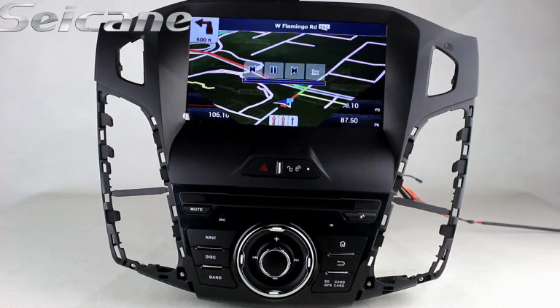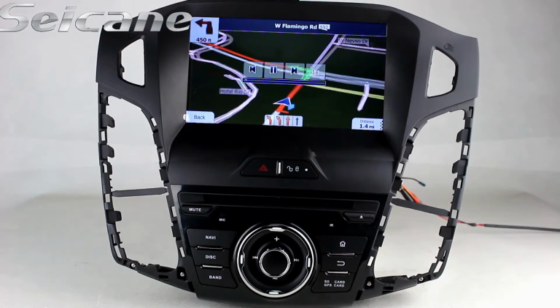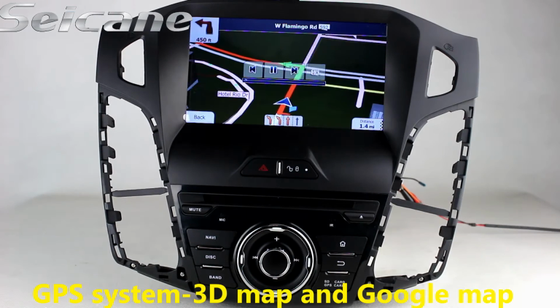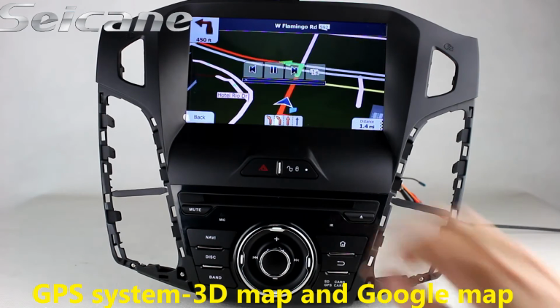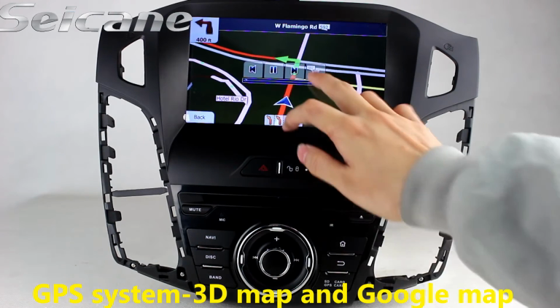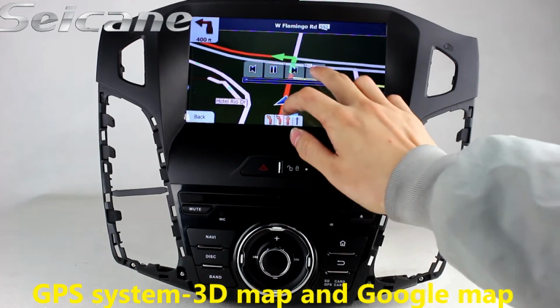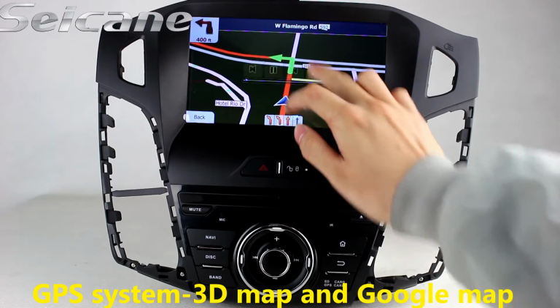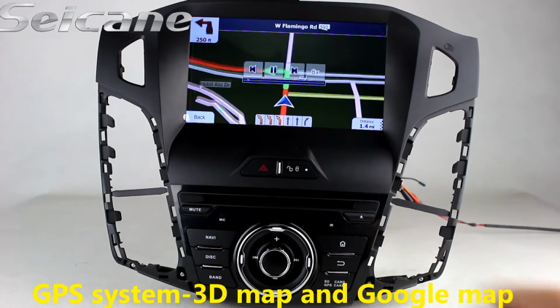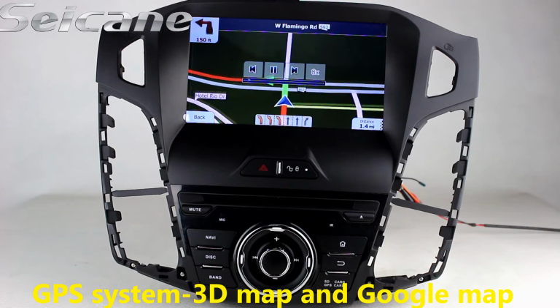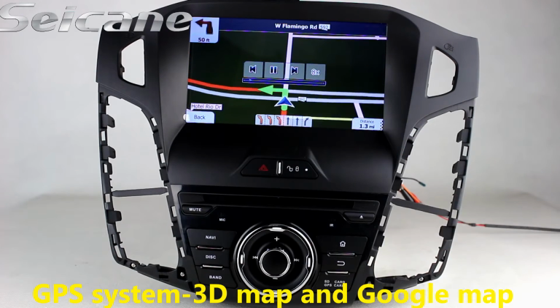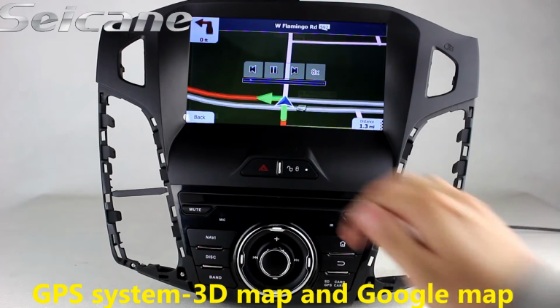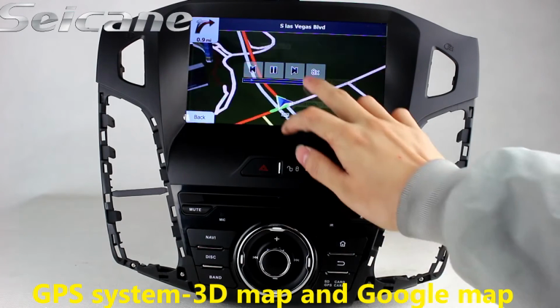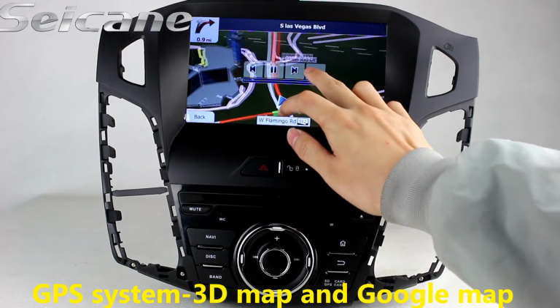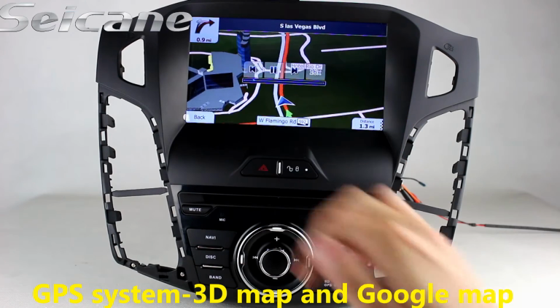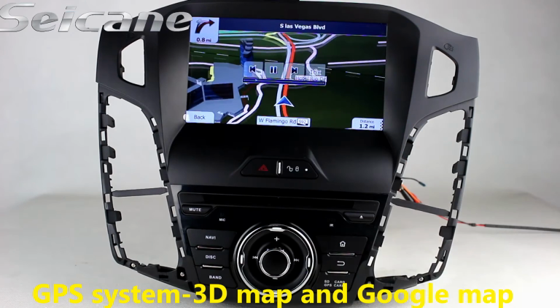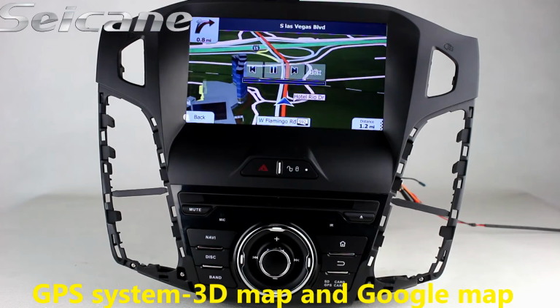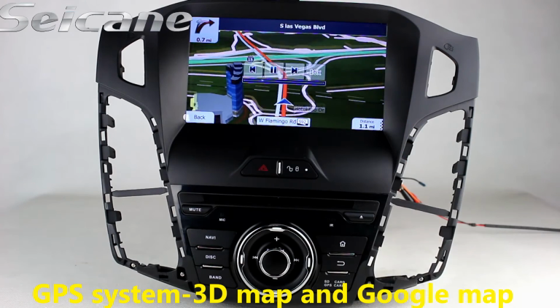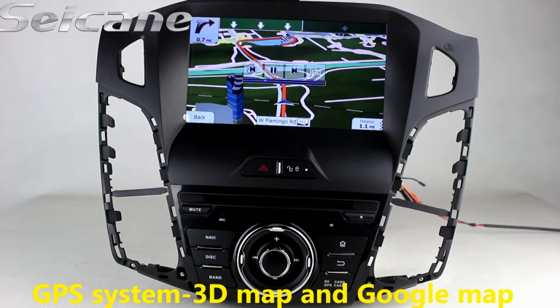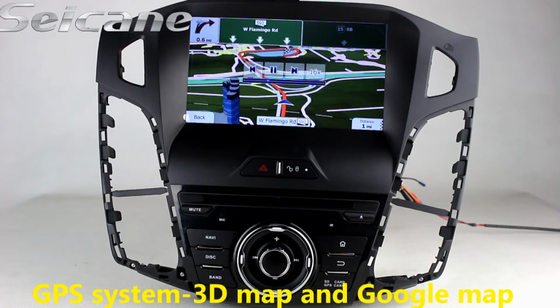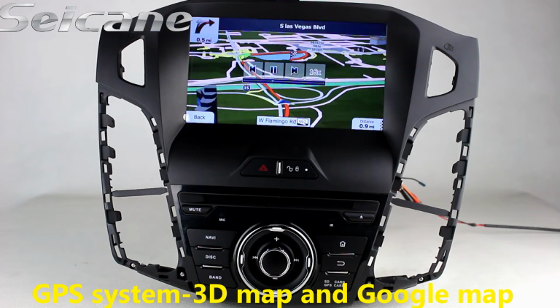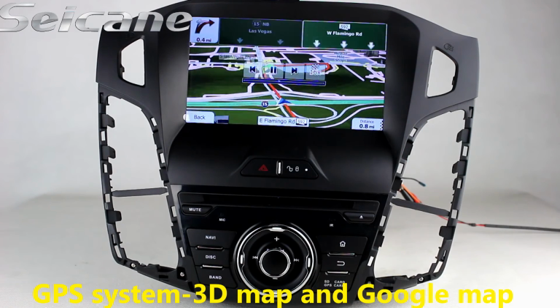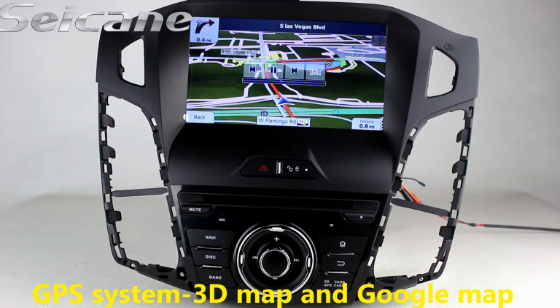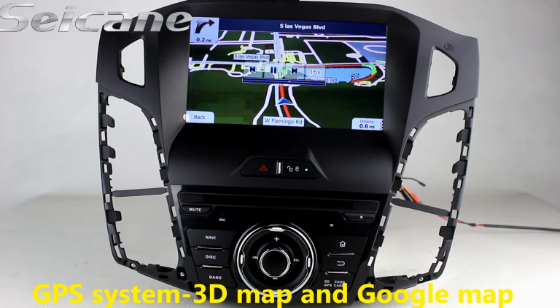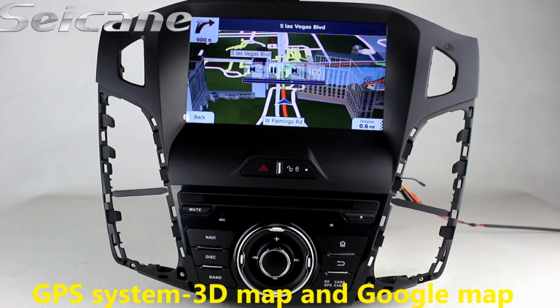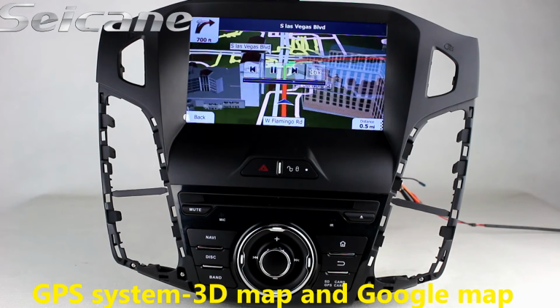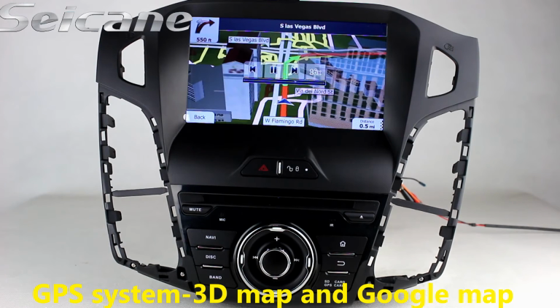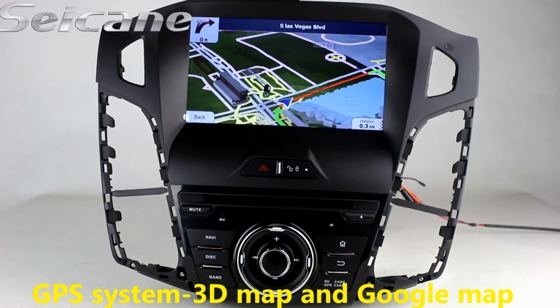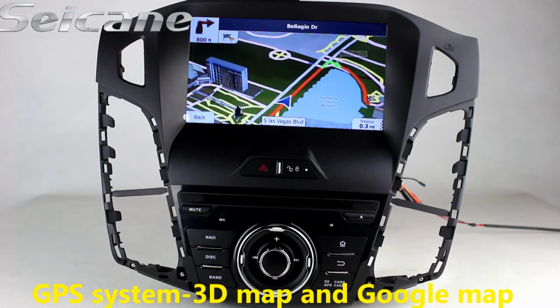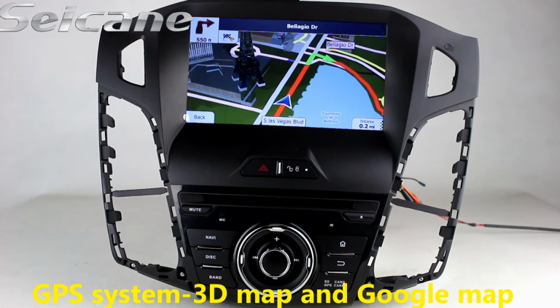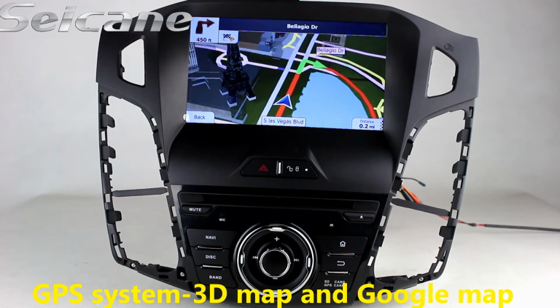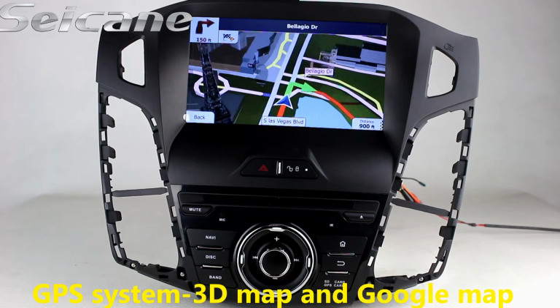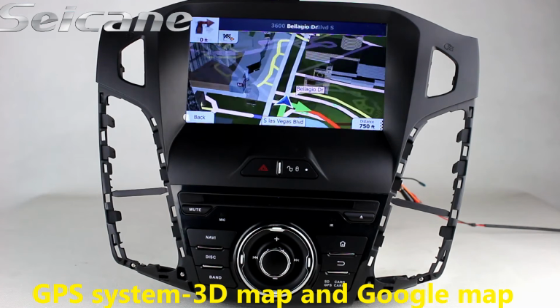Go to the main menu and open the GPS system. The navigation app shows you accurate GPS location and route information.